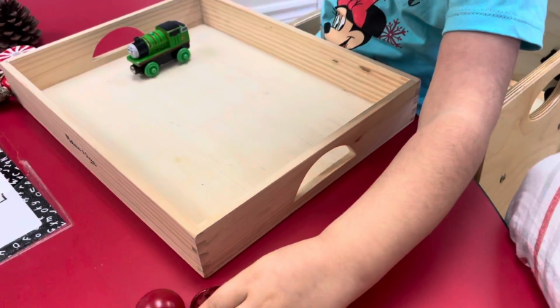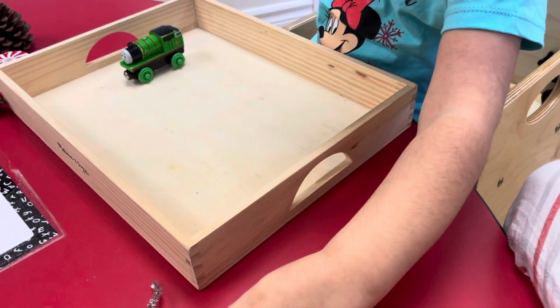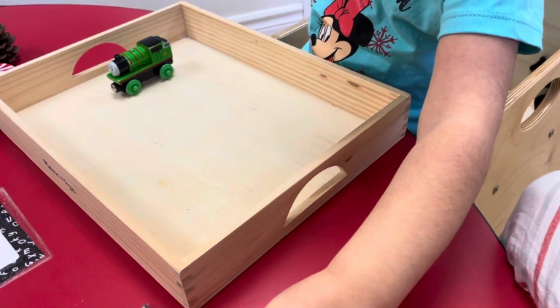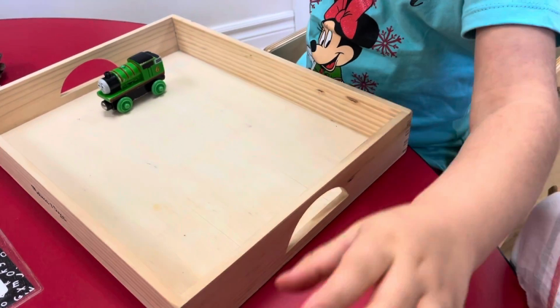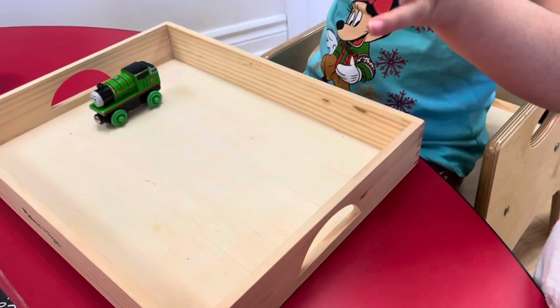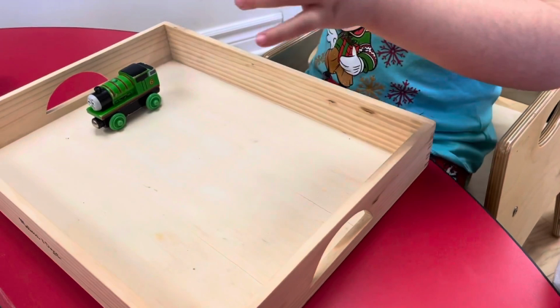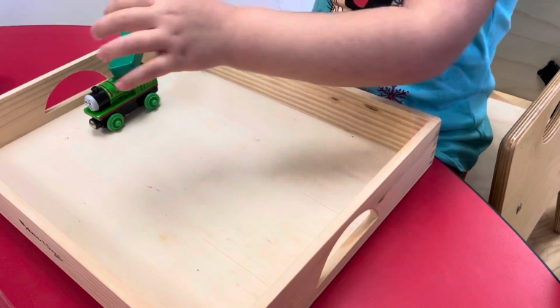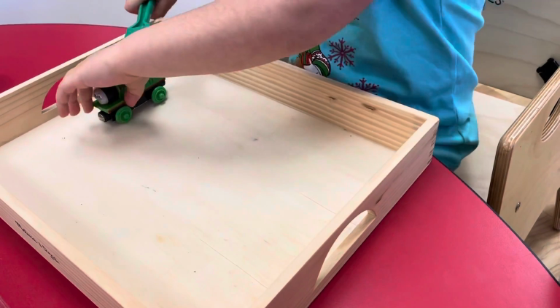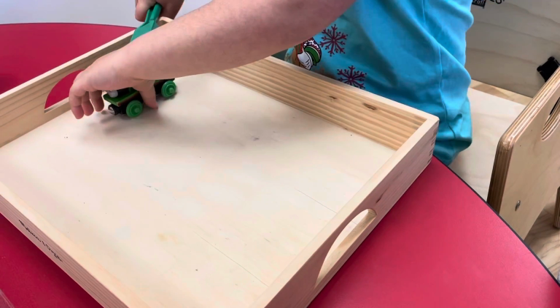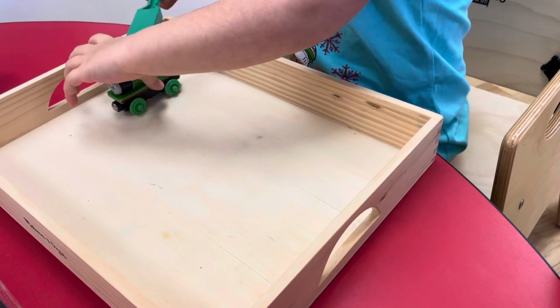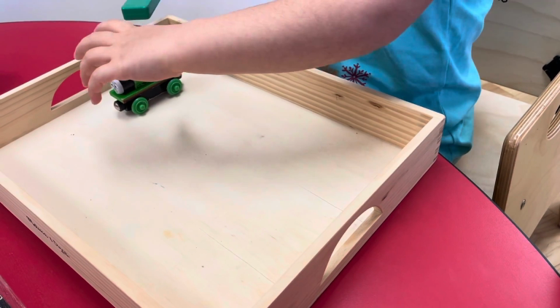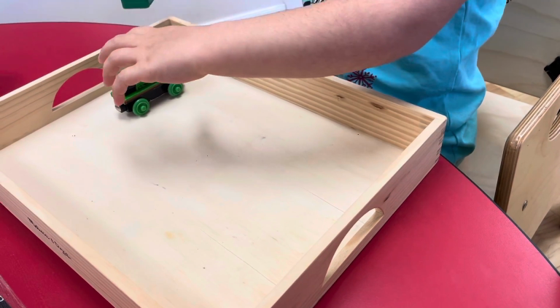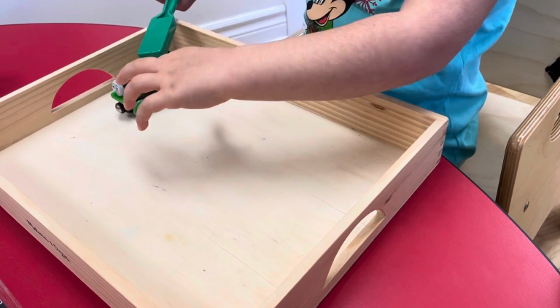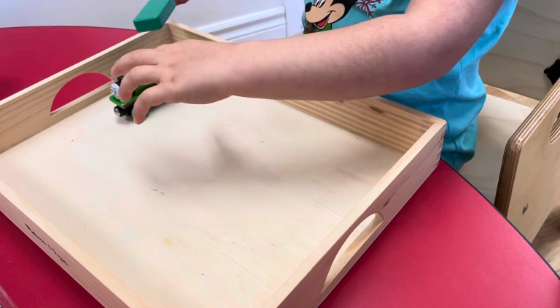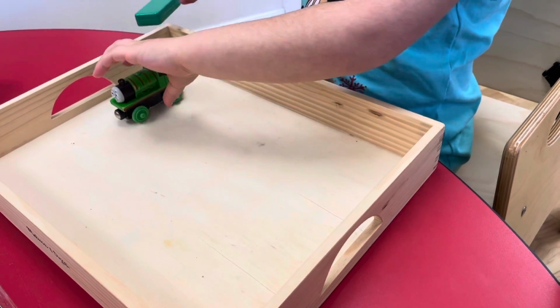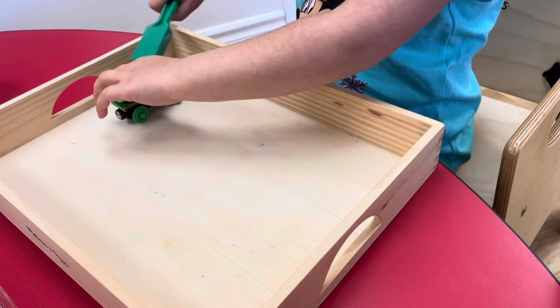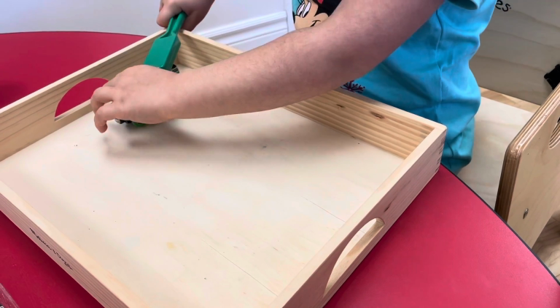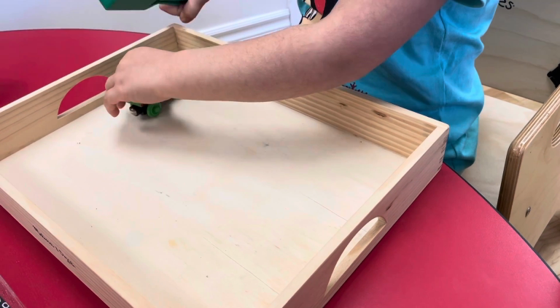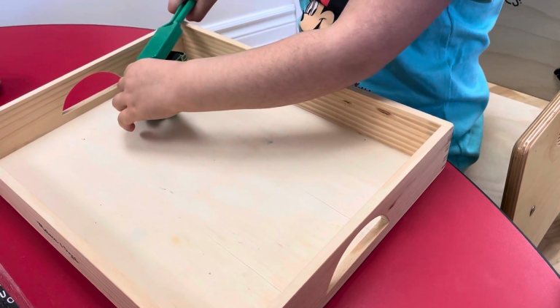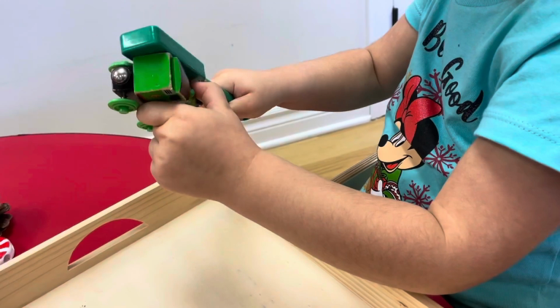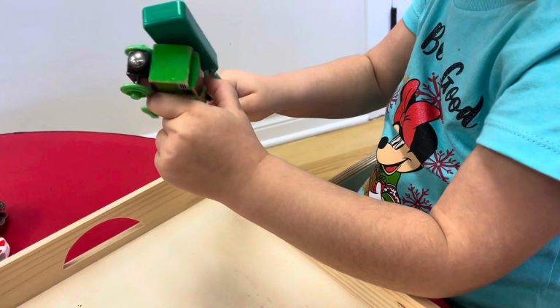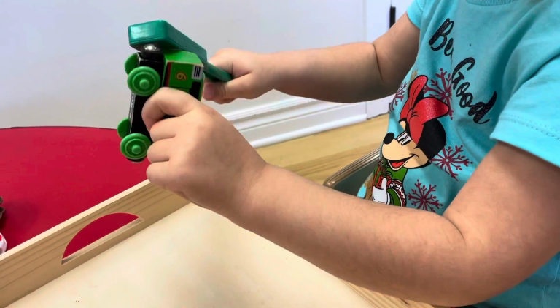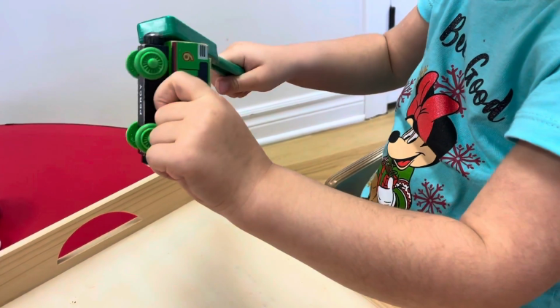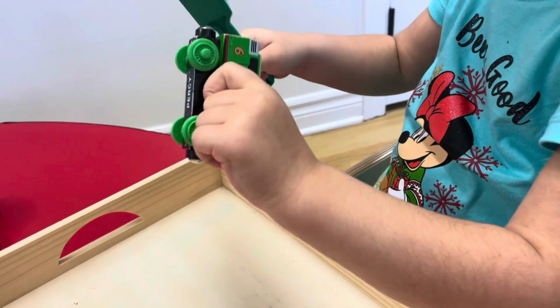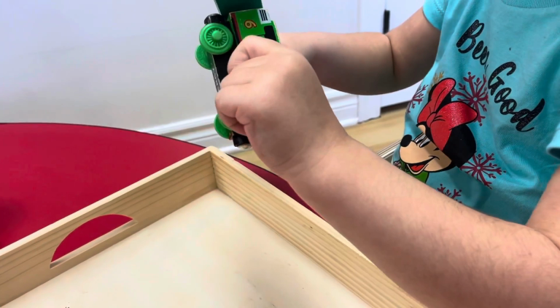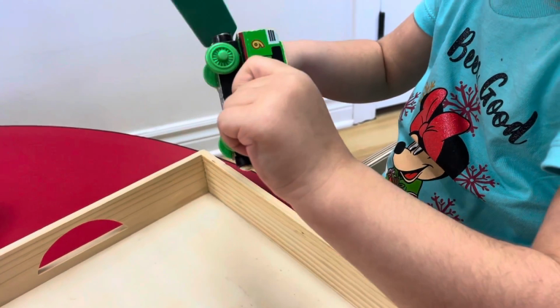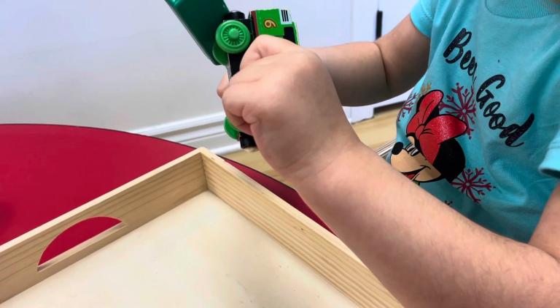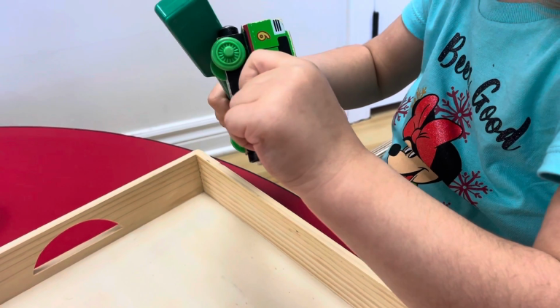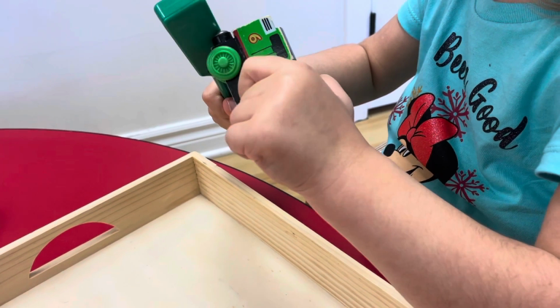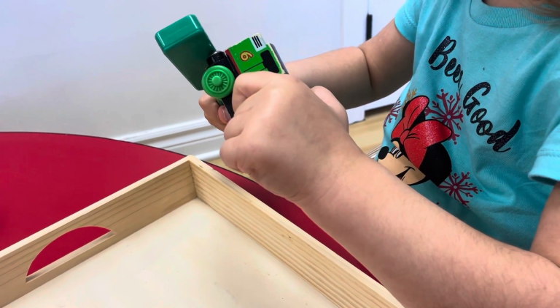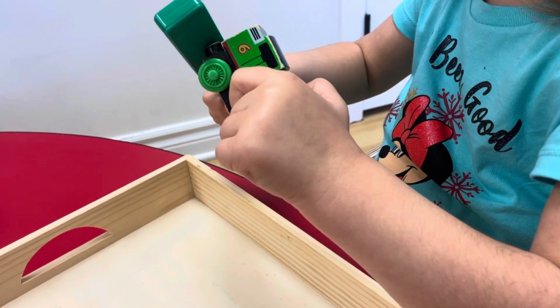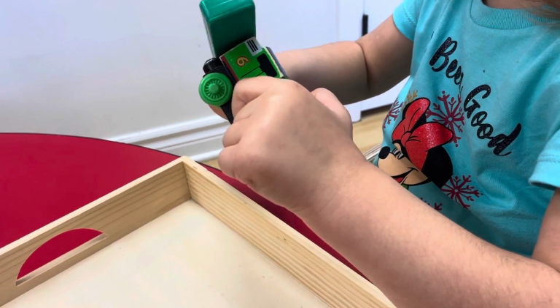What about the train? It's not magnetic. It's not magnetic — are you sure? It's not? You discovered something. There are parts that are magnetic, and there are parts that are not magnetic.